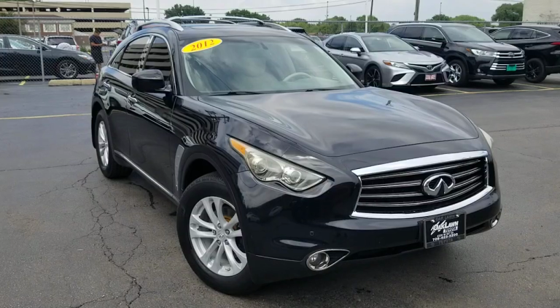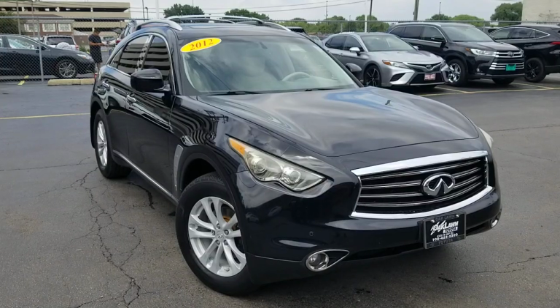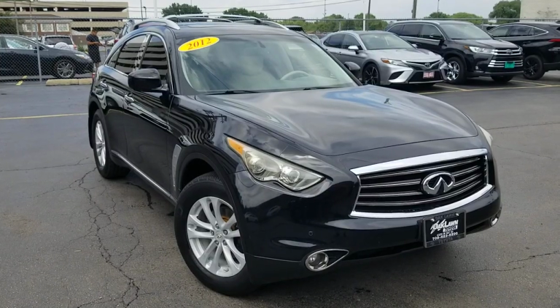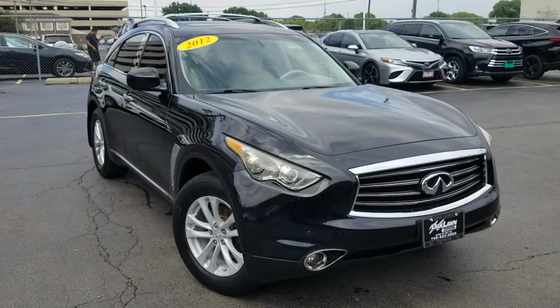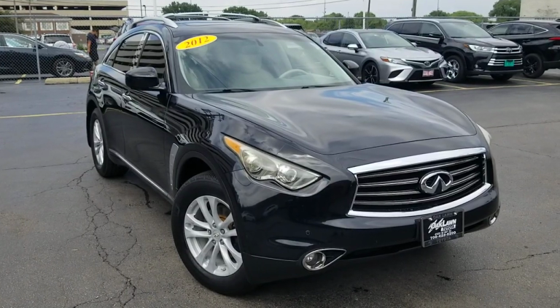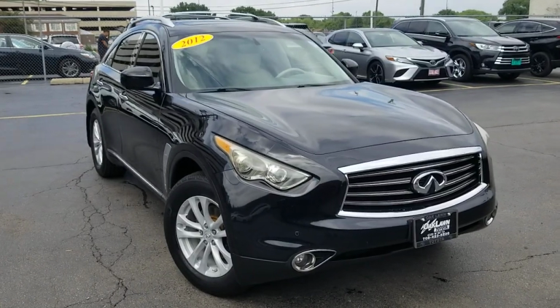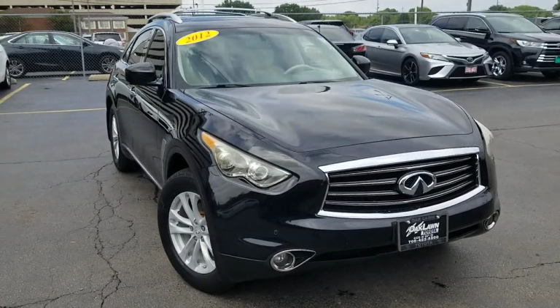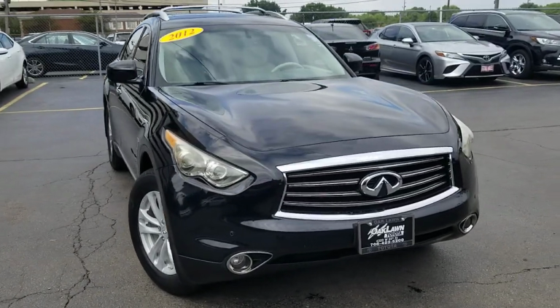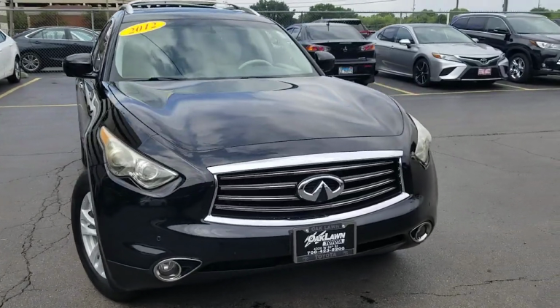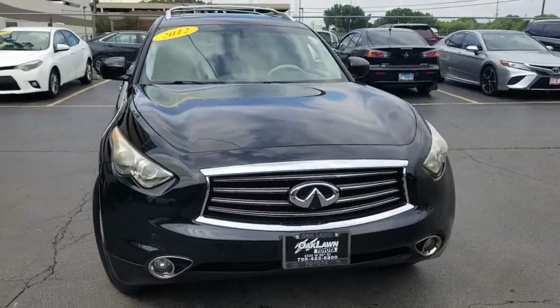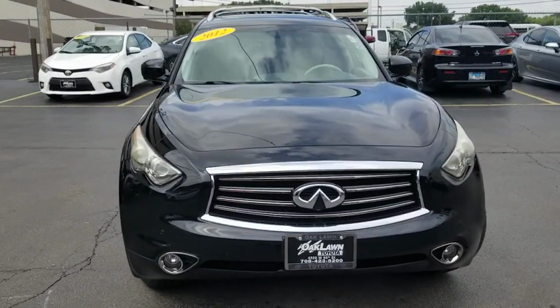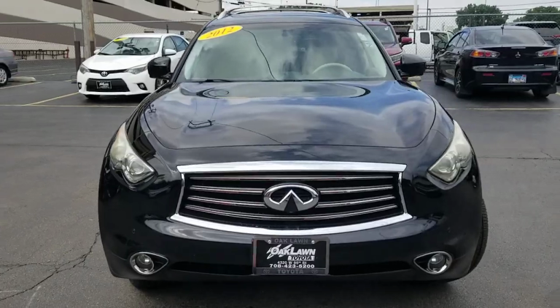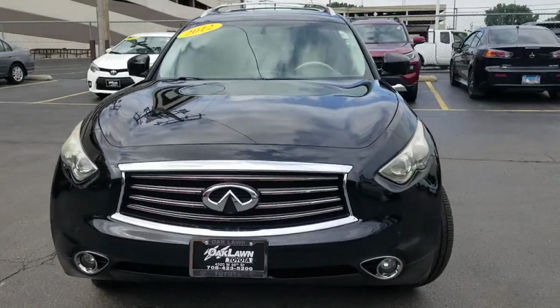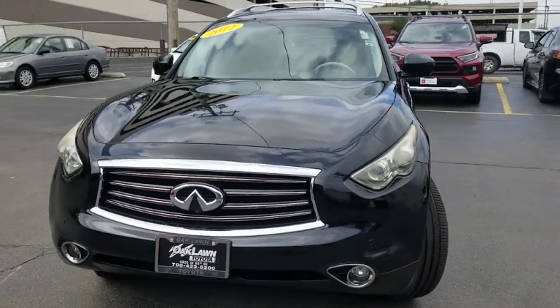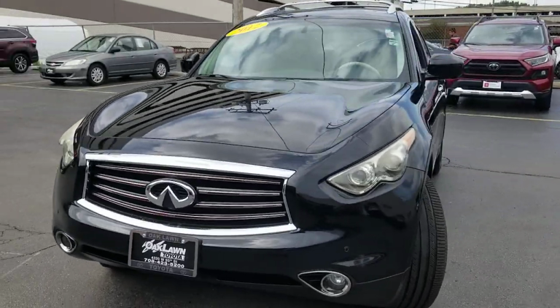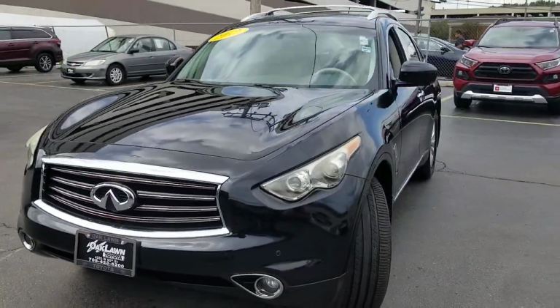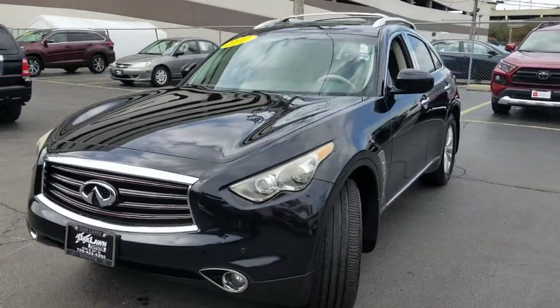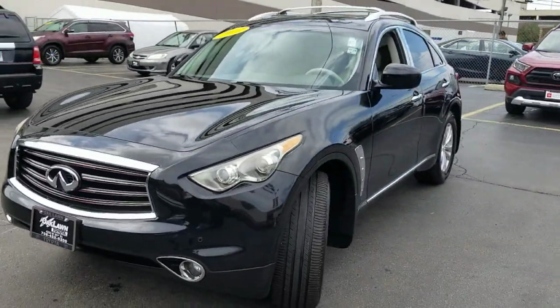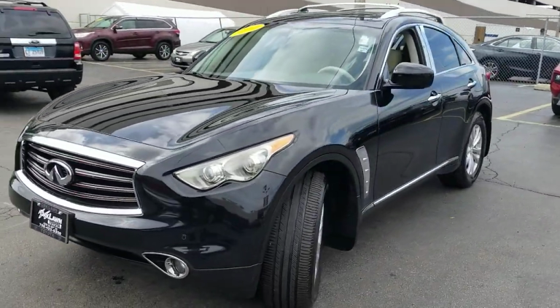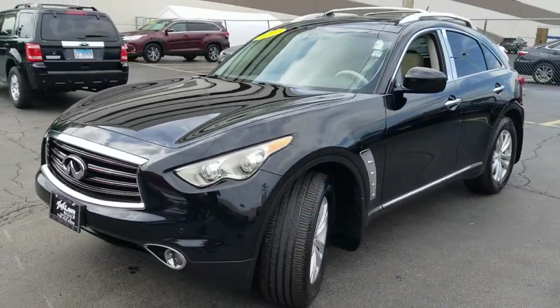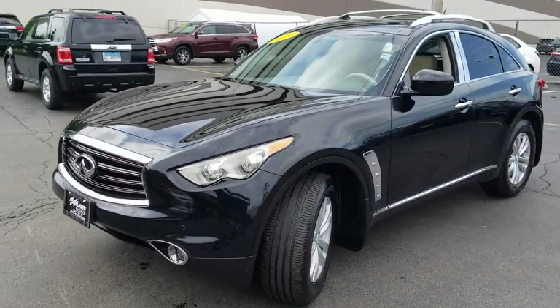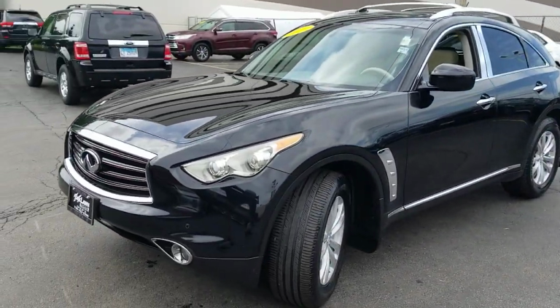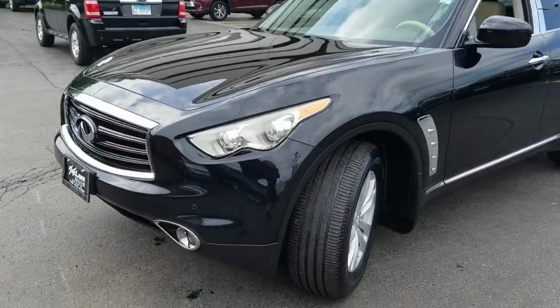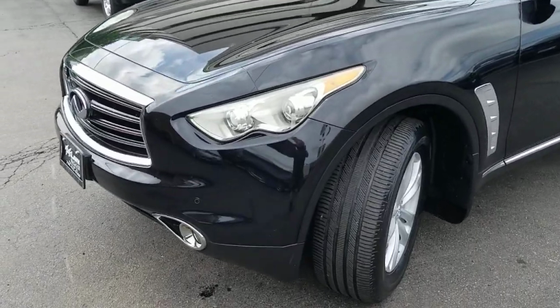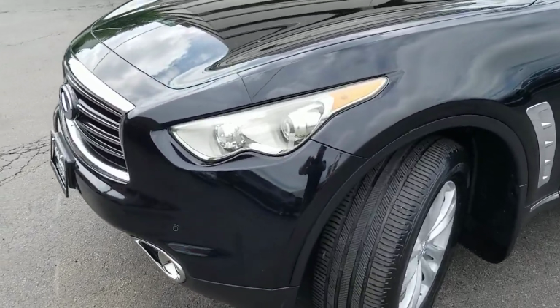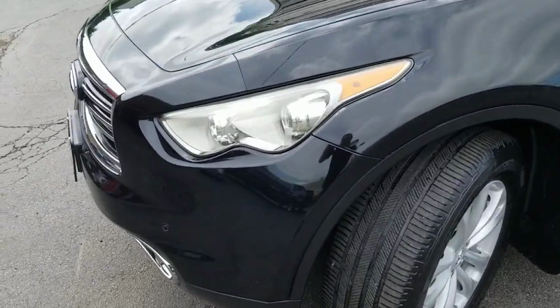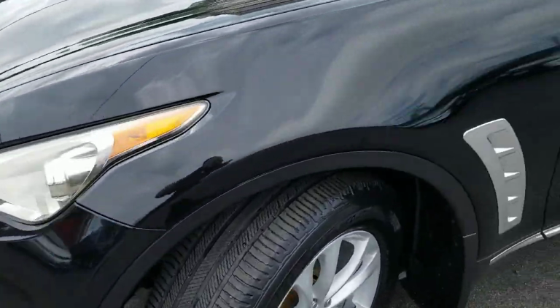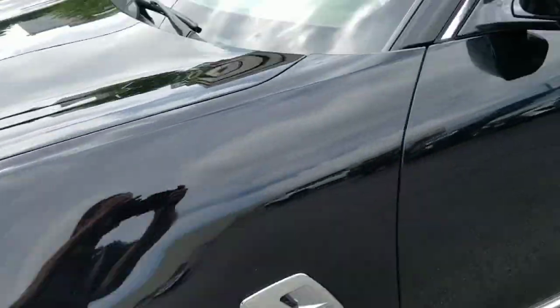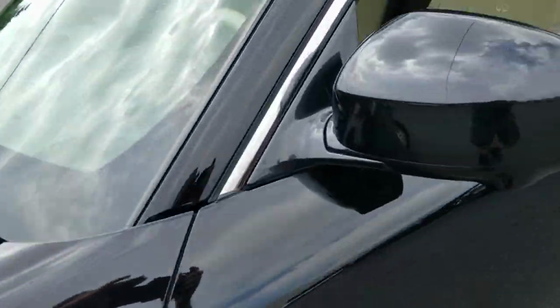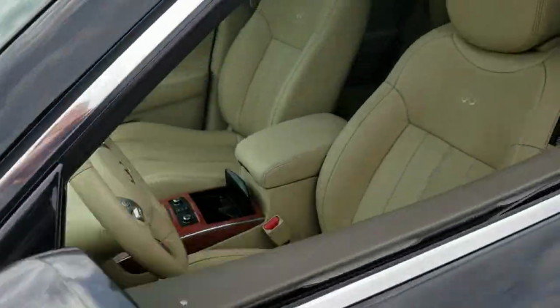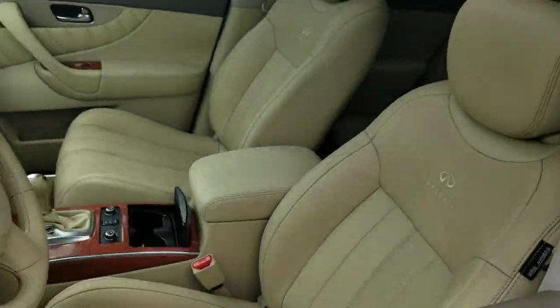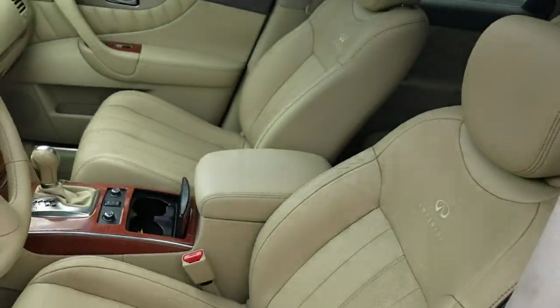Looking for your dream car? It could be the 2012 Infiniti FX35. This vehicle is an outstanding buy with fewer than 100,000 miles on the odometer. Now is the perfect time to start a fresh new chapter in your traveling life.